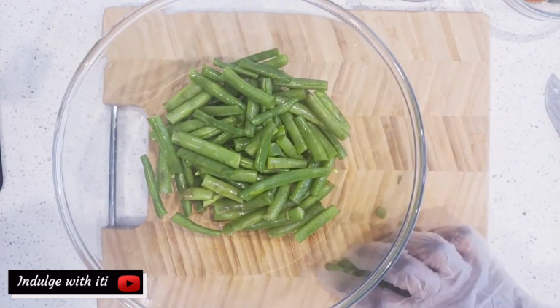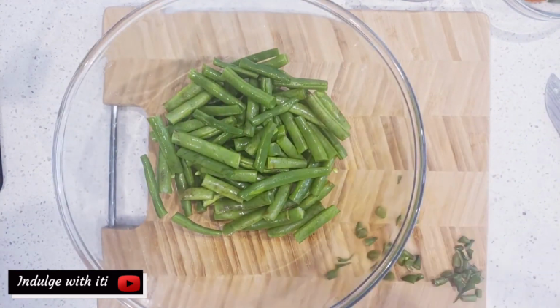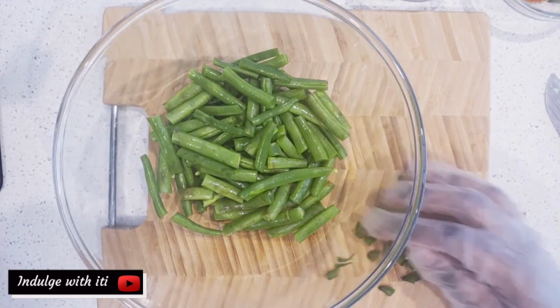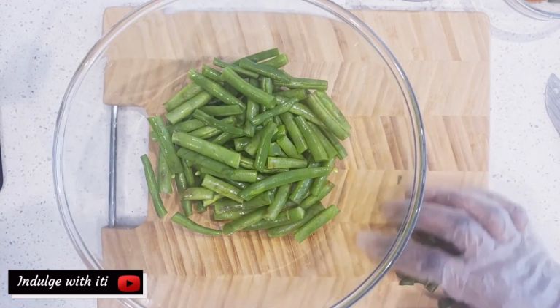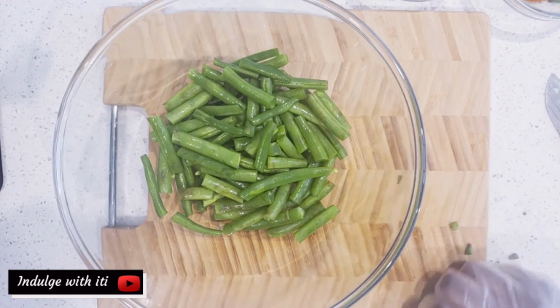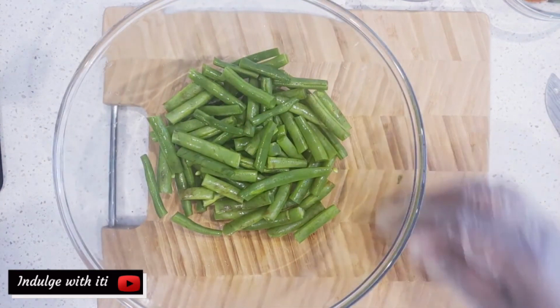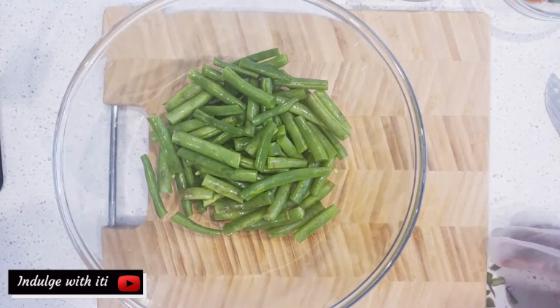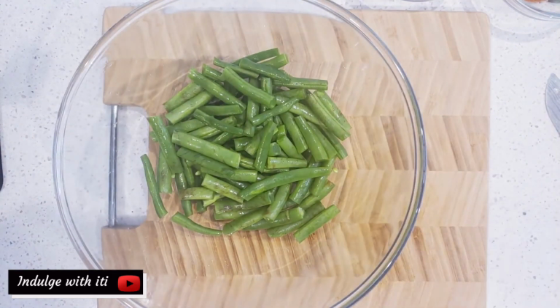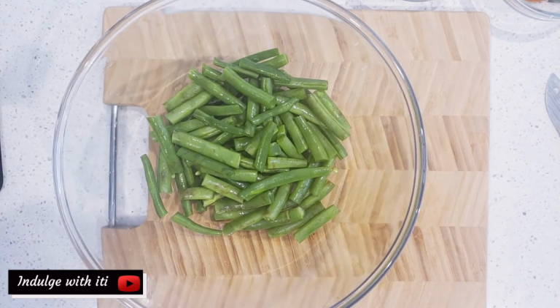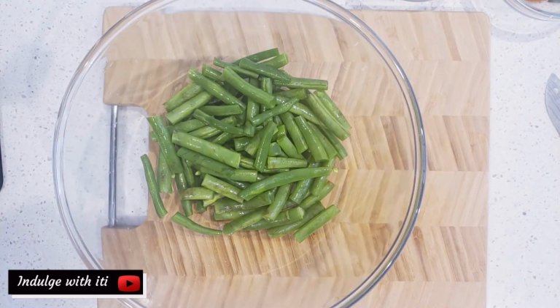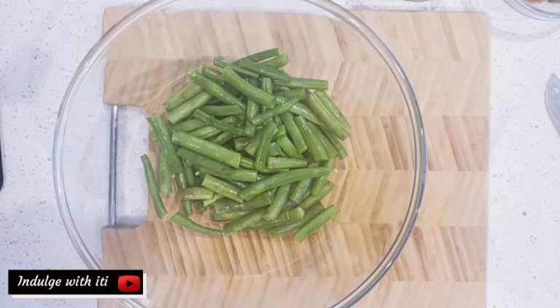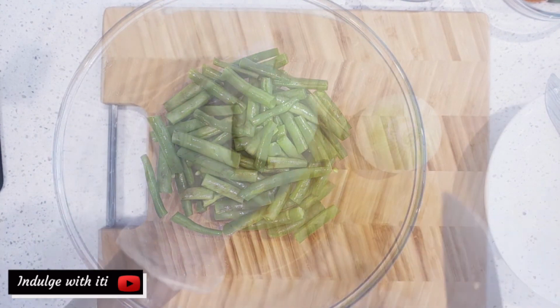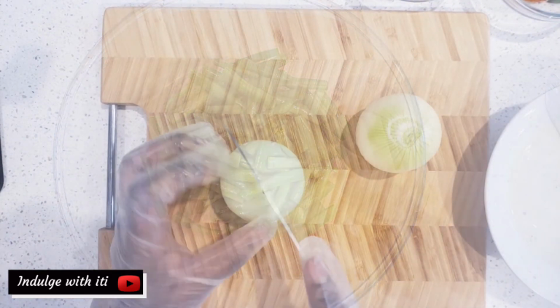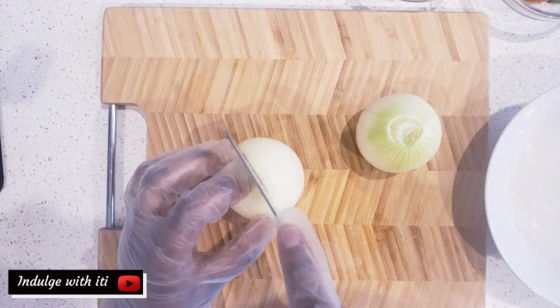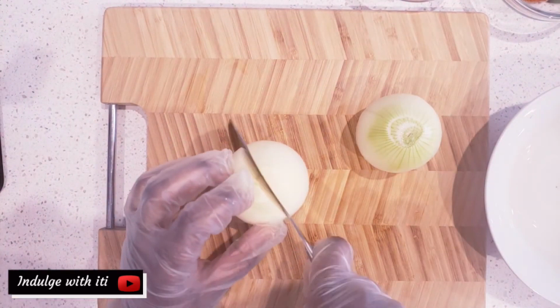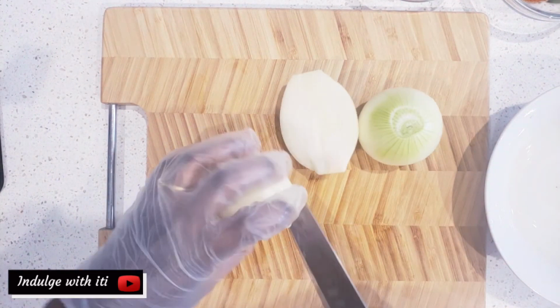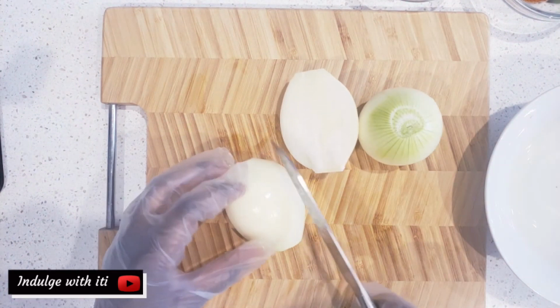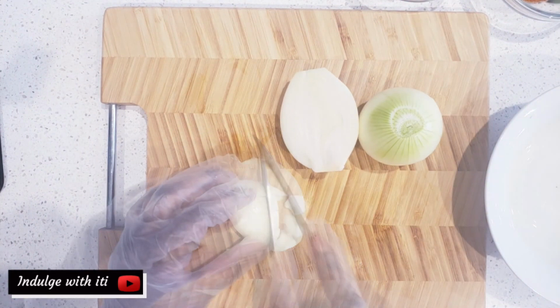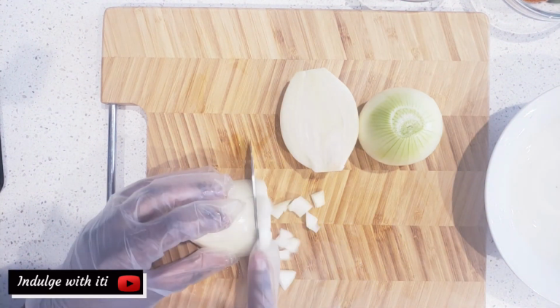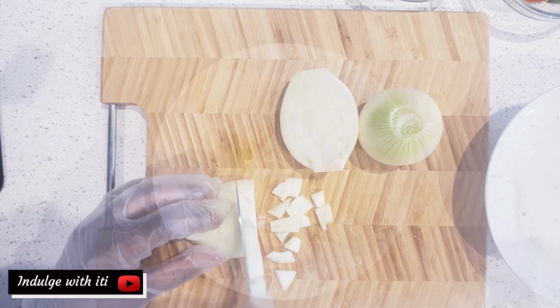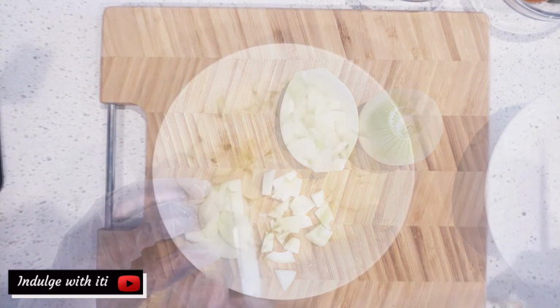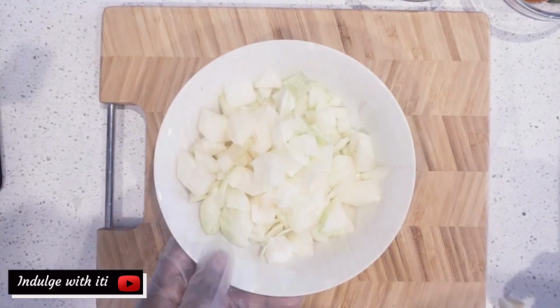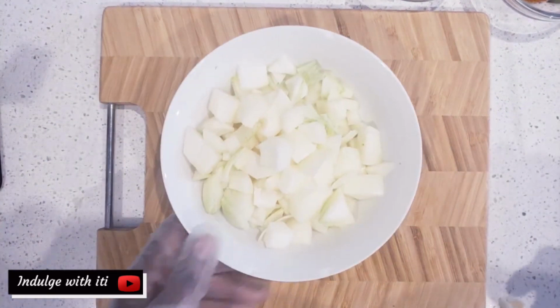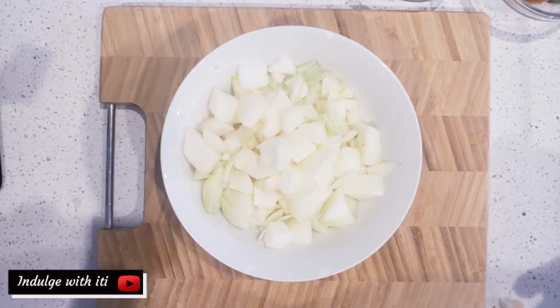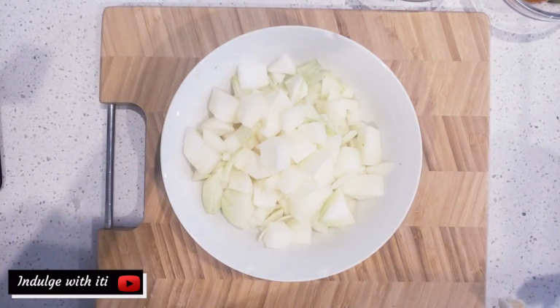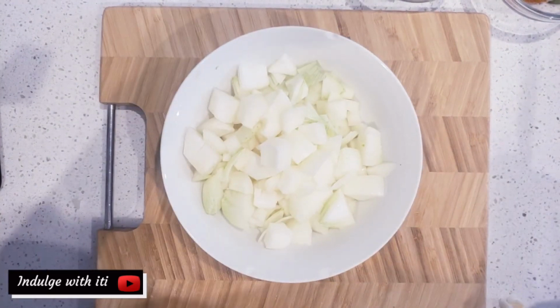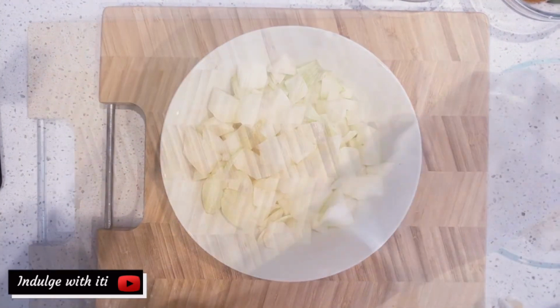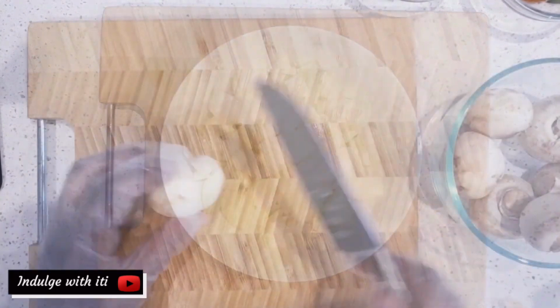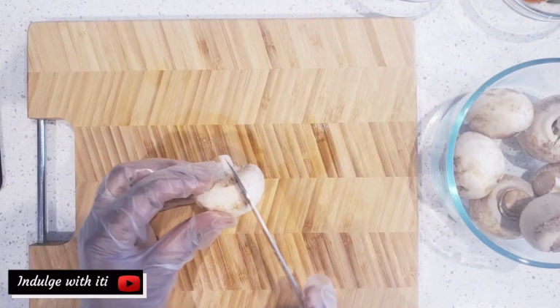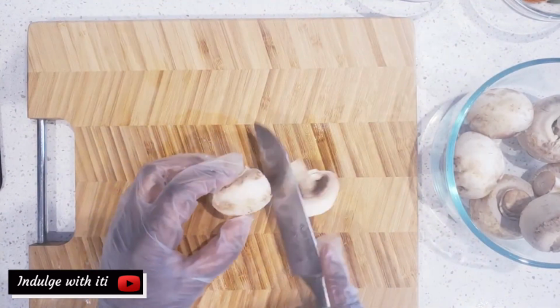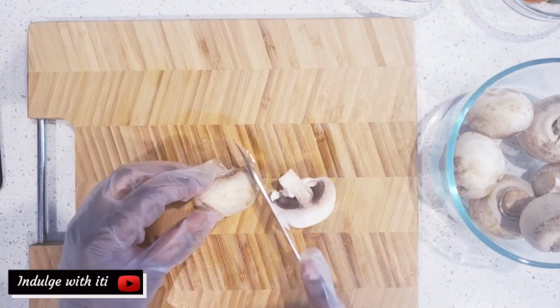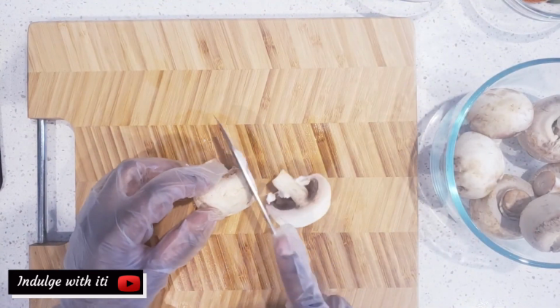Next we're going to chop and clean our vegetables, starting with the green beans, then the onions, and then the mushrooms.